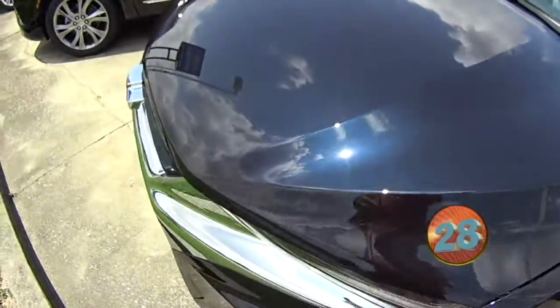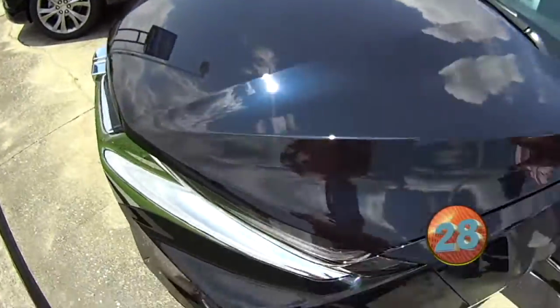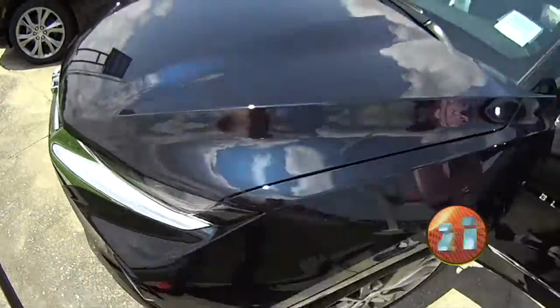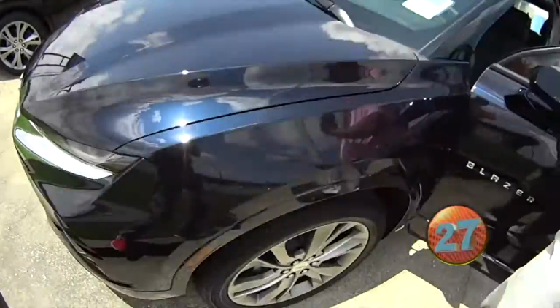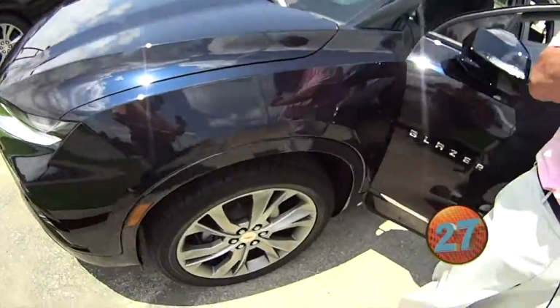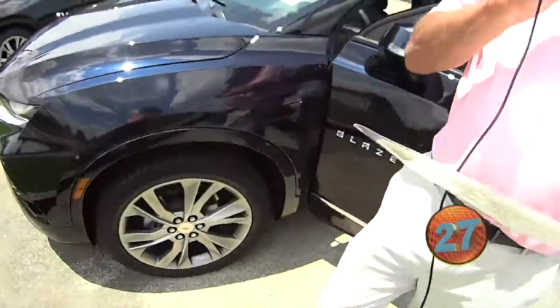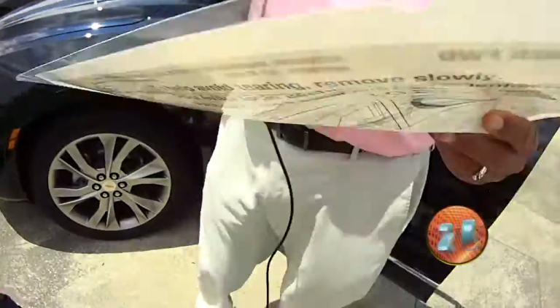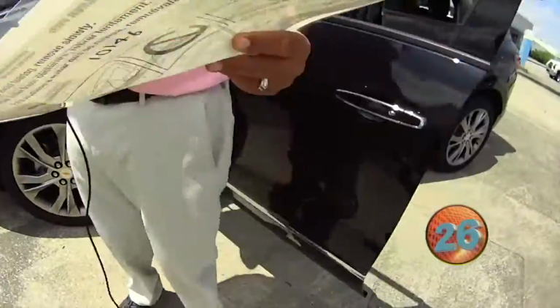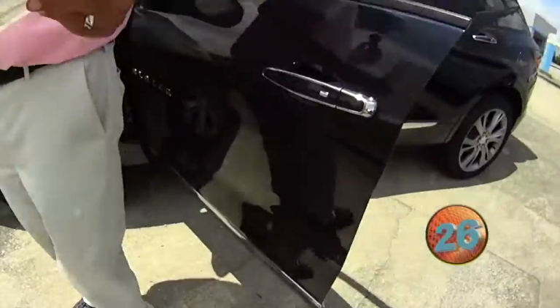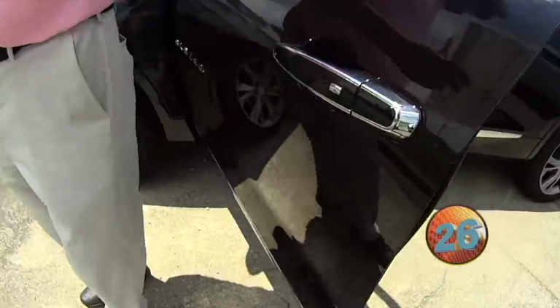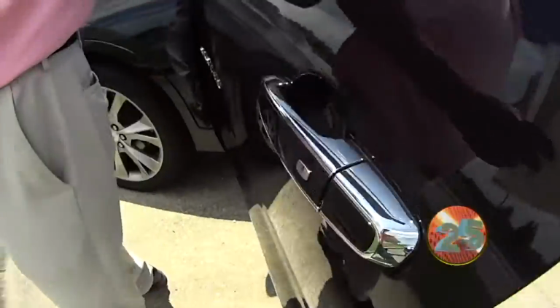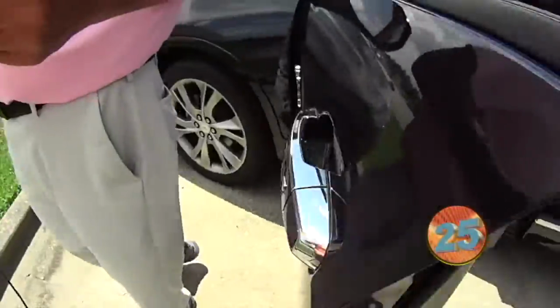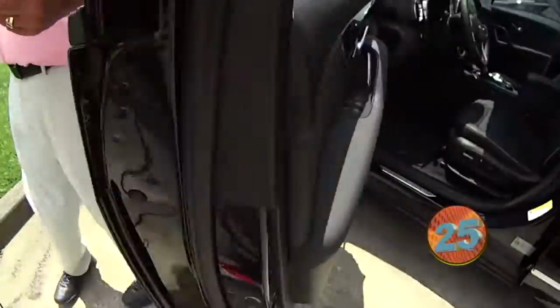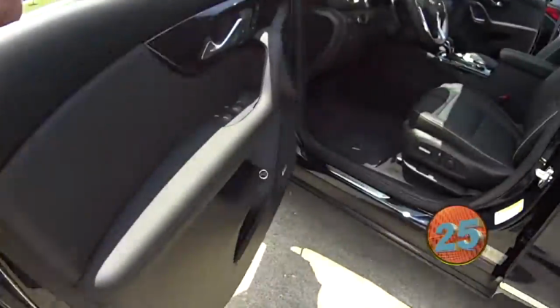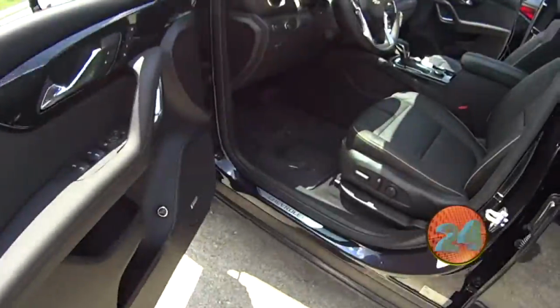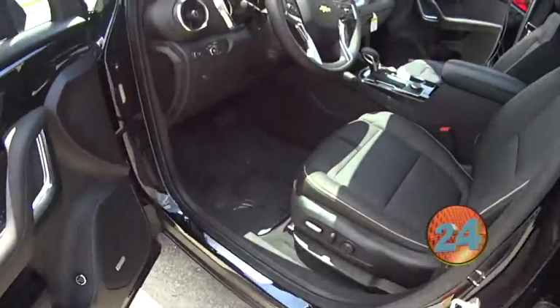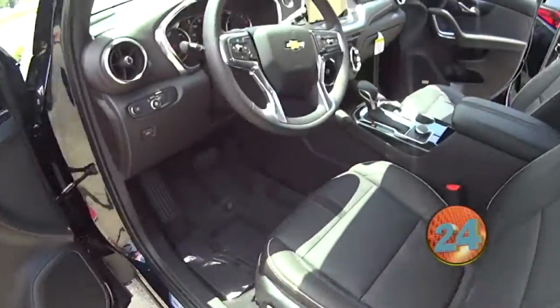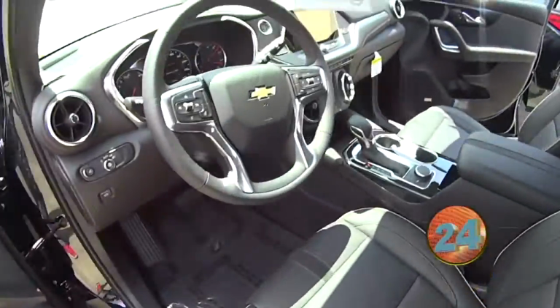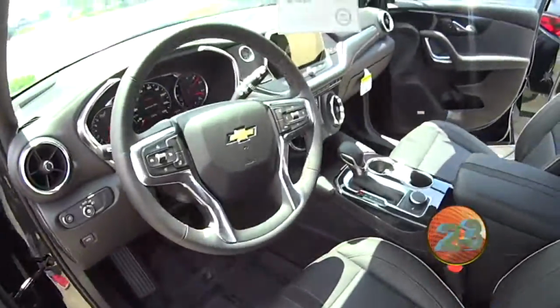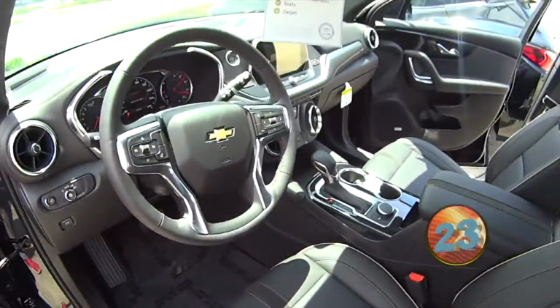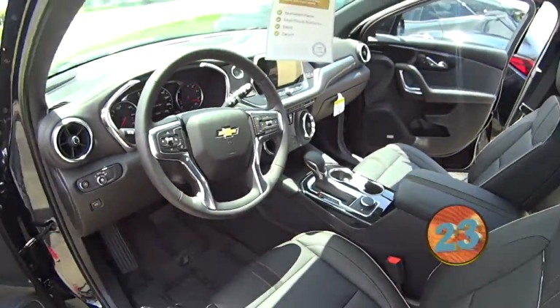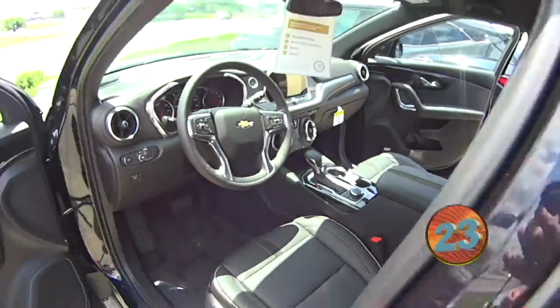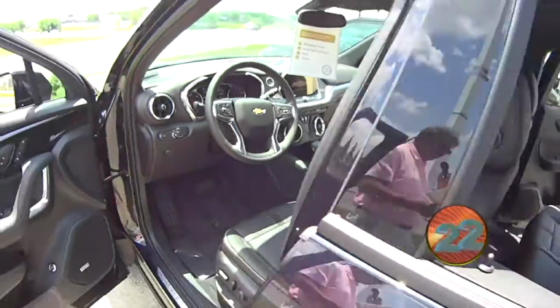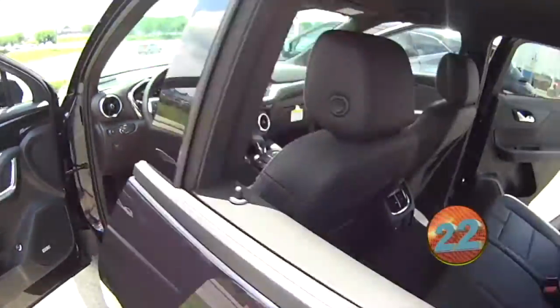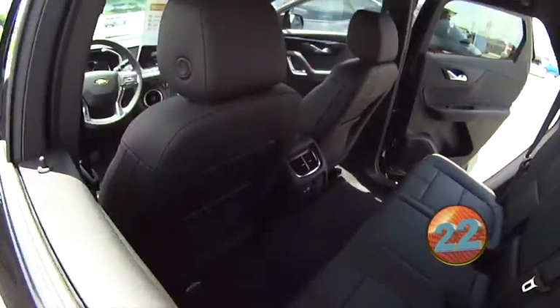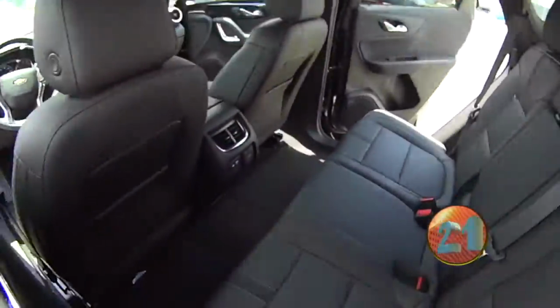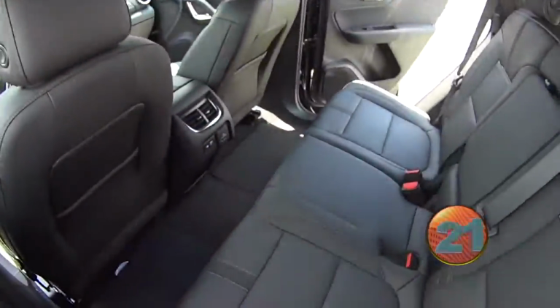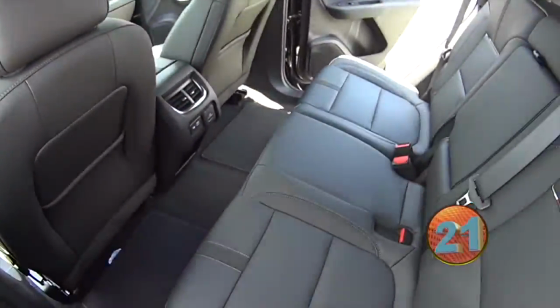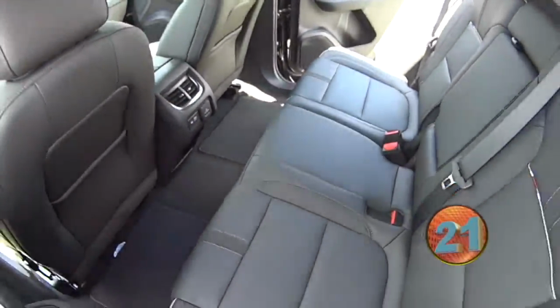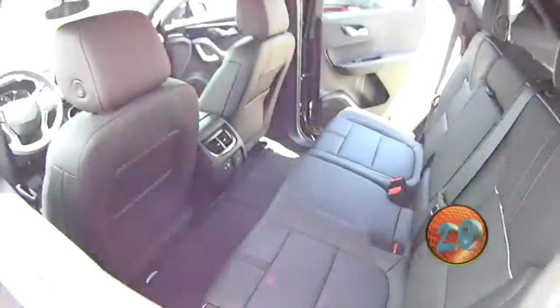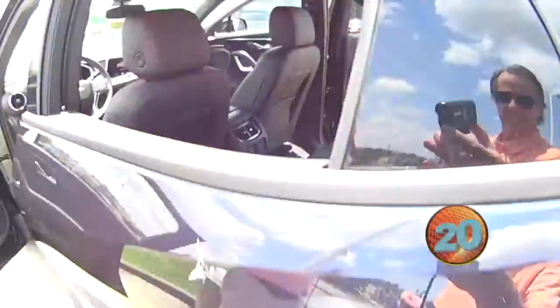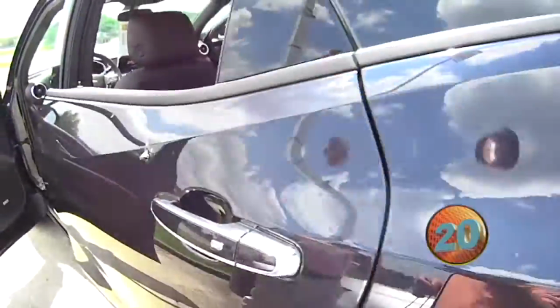This is a beautiful vehicle. This is a 2020 Blazer. It is the Premier, so this is as nice a model as they make. It's midnight blue metallic, black leather interior.